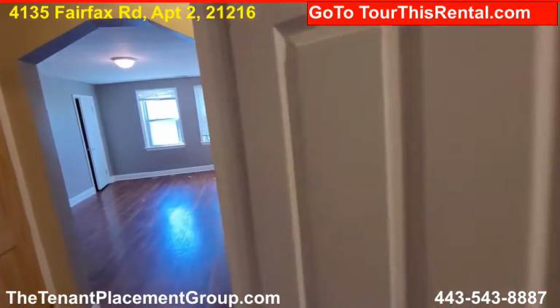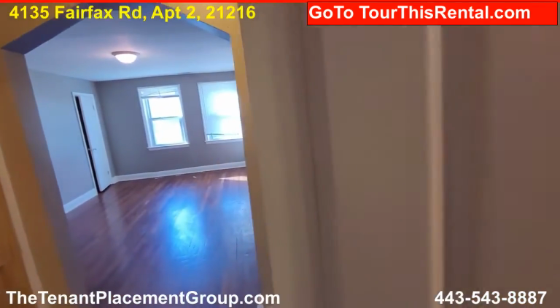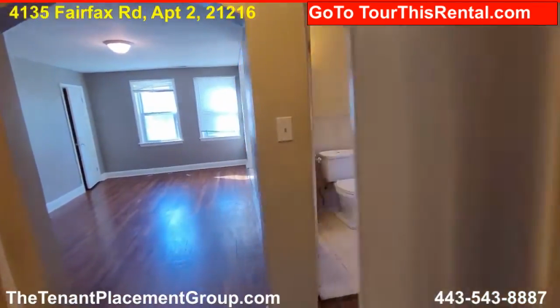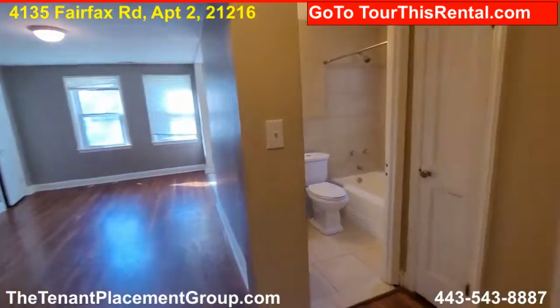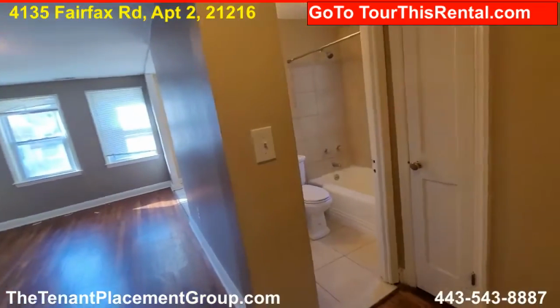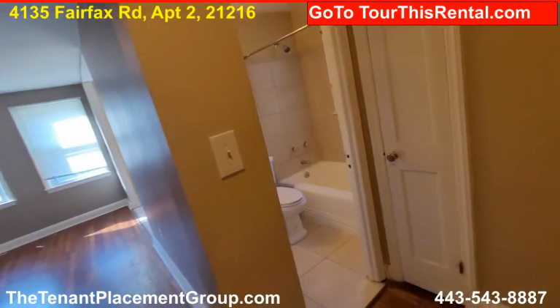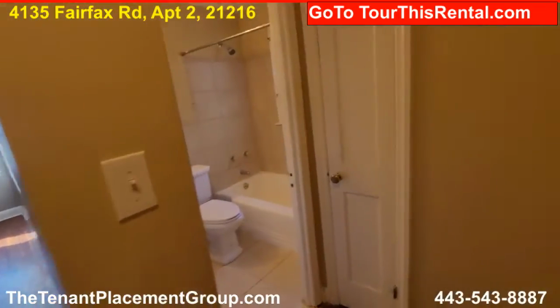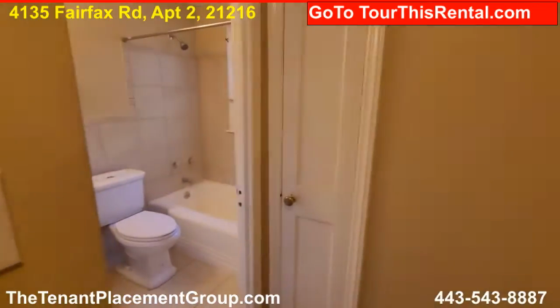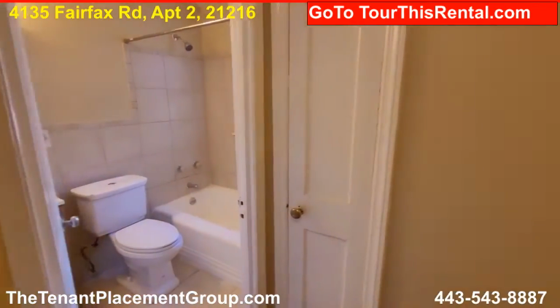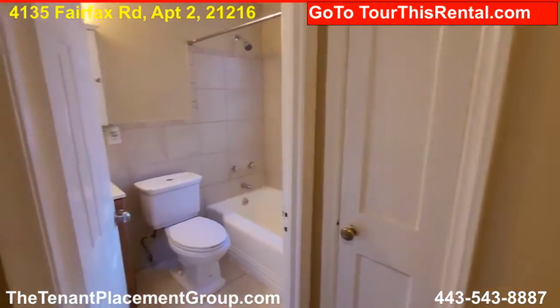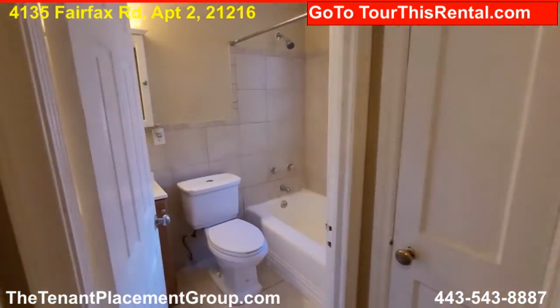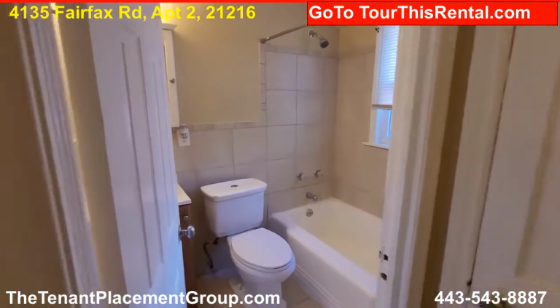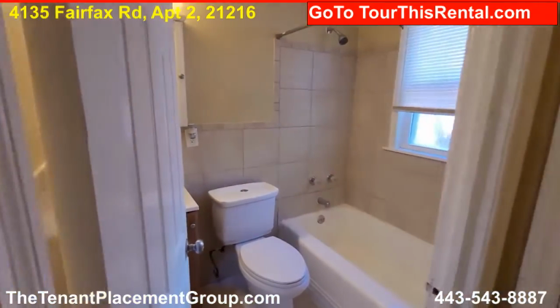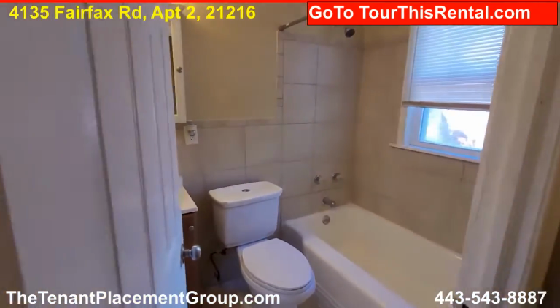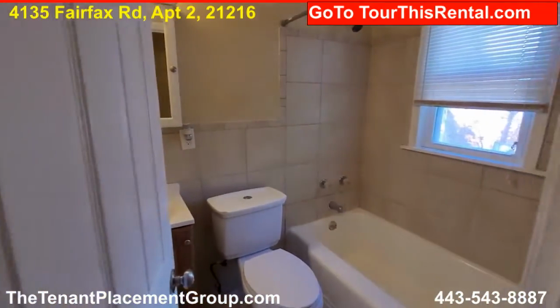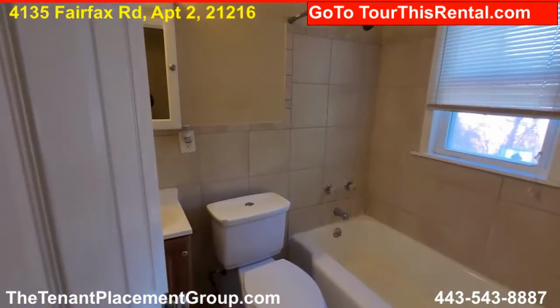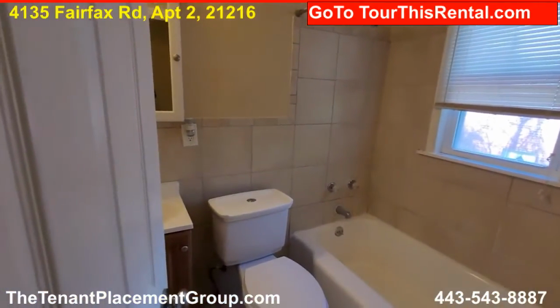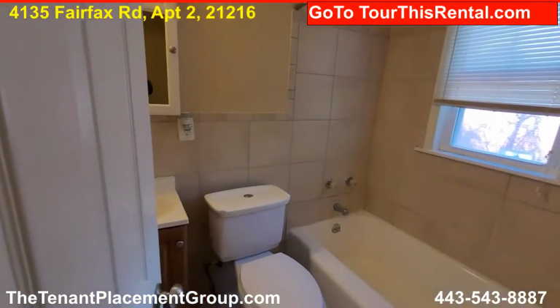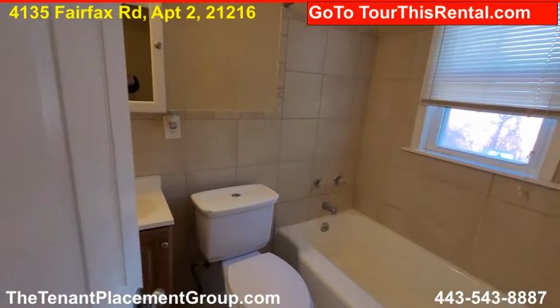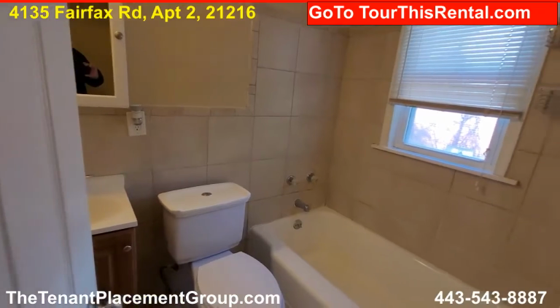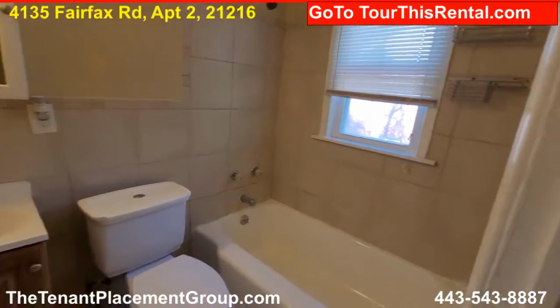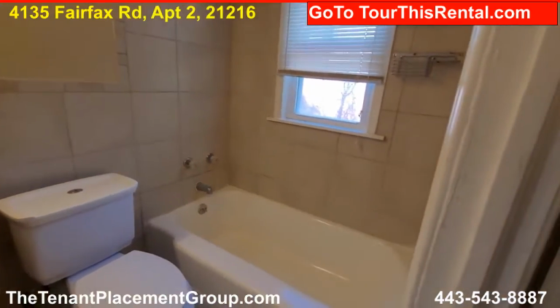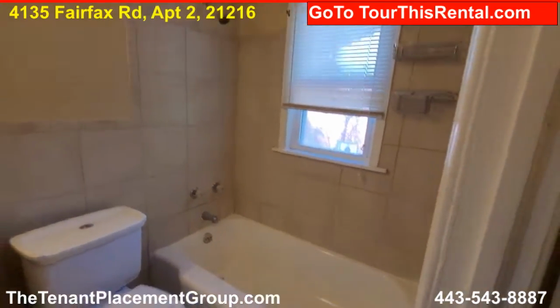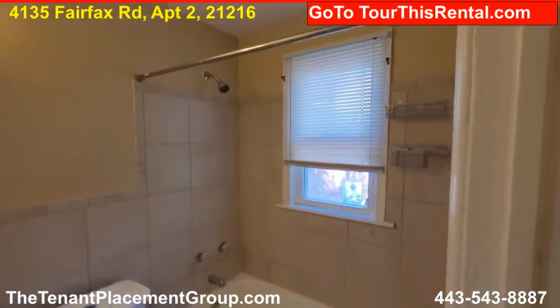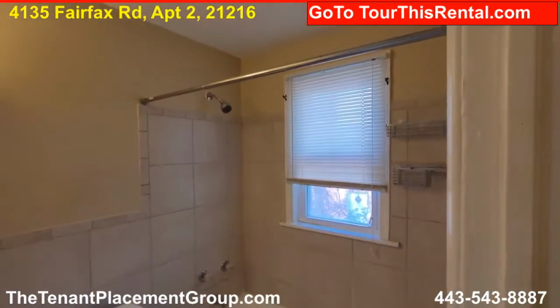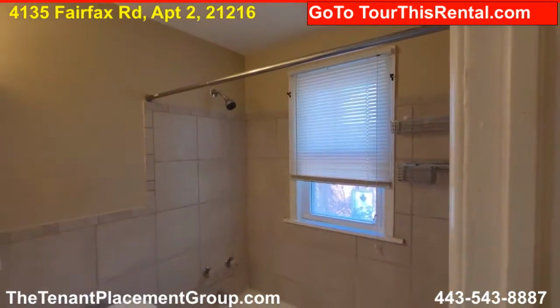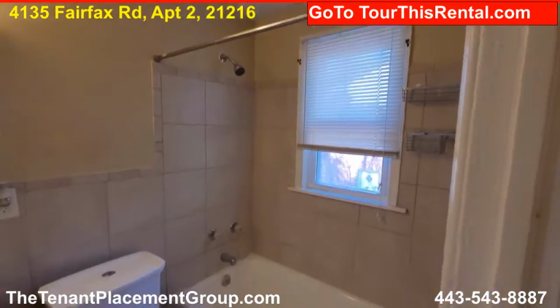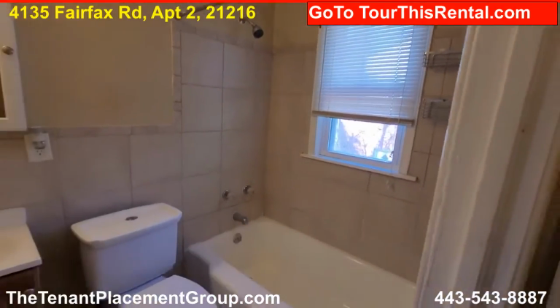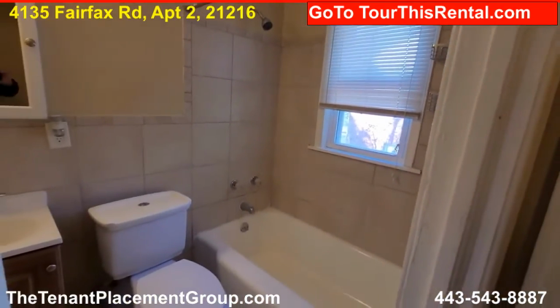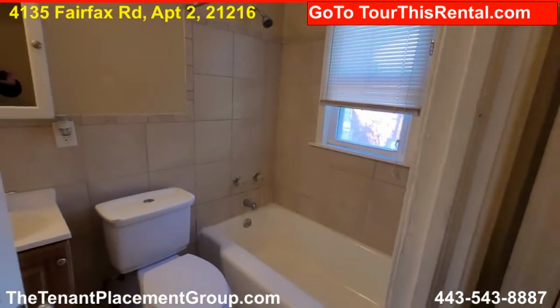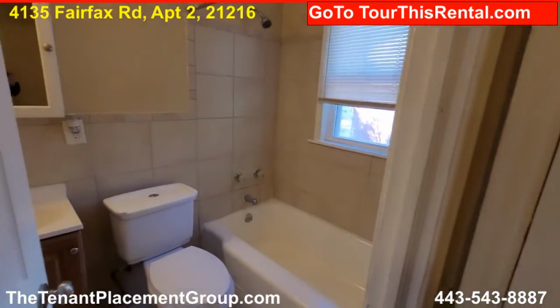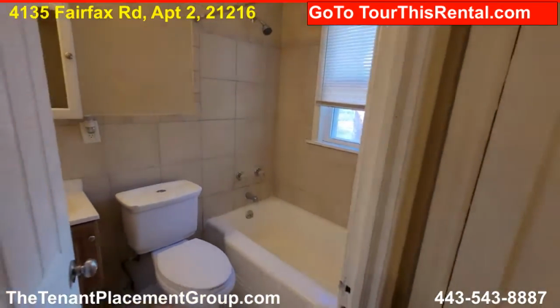And then last on this two bedroom is the bathroom. Got a vanity, tub, shower, toilet — all those kind of good things.